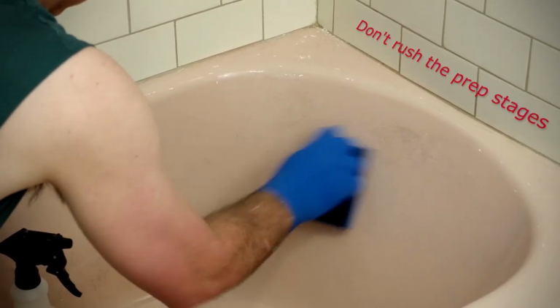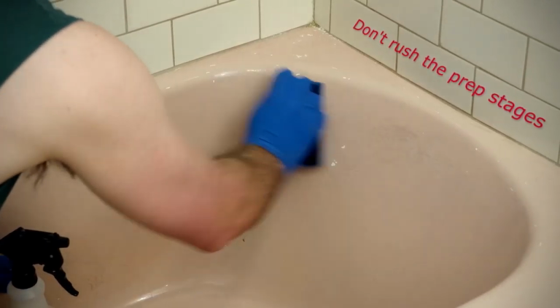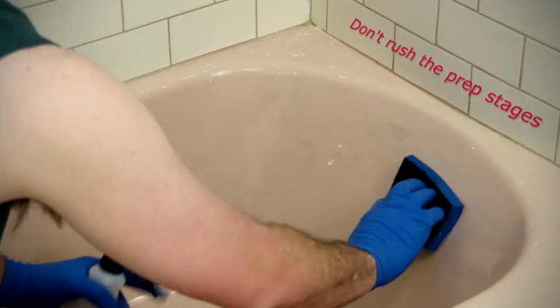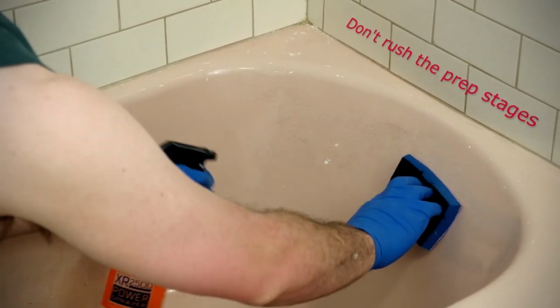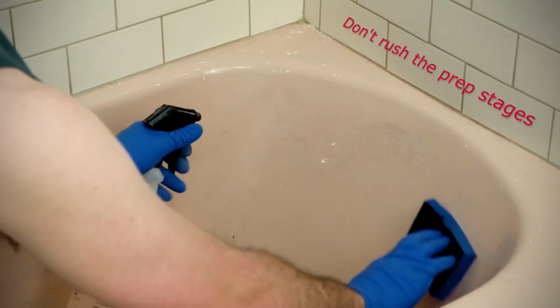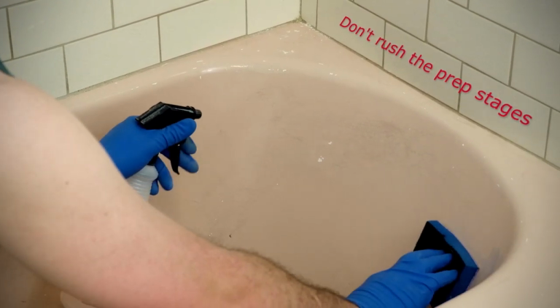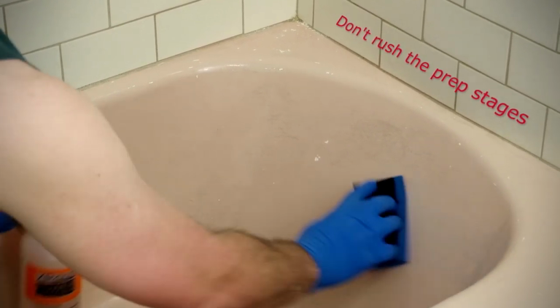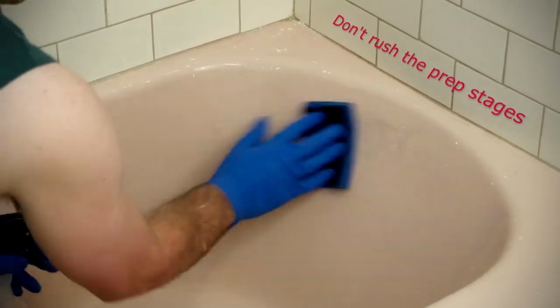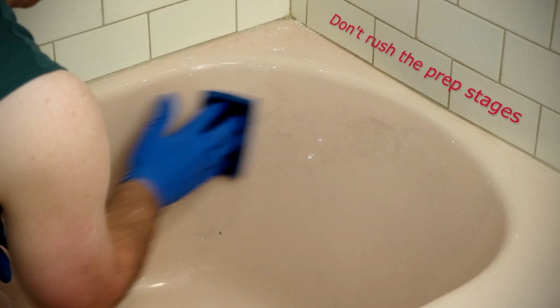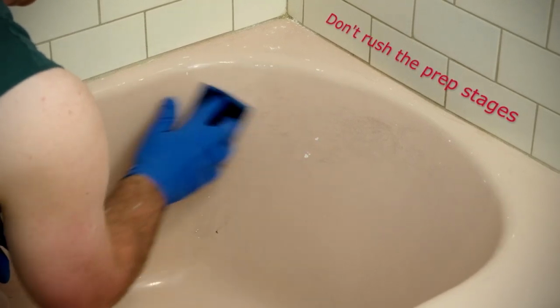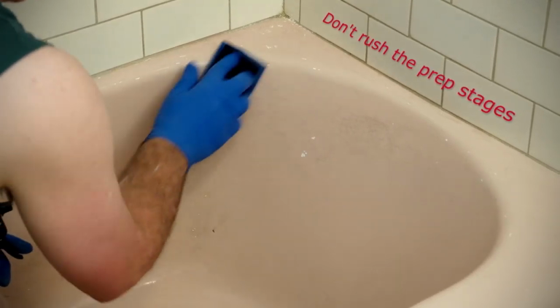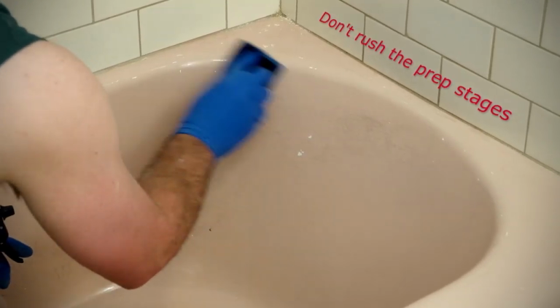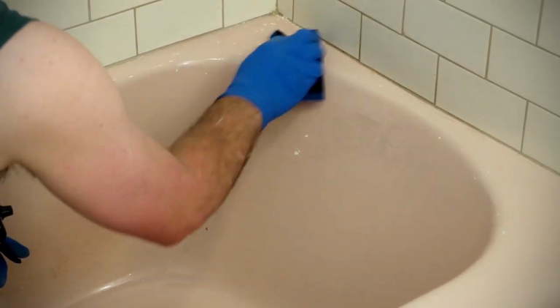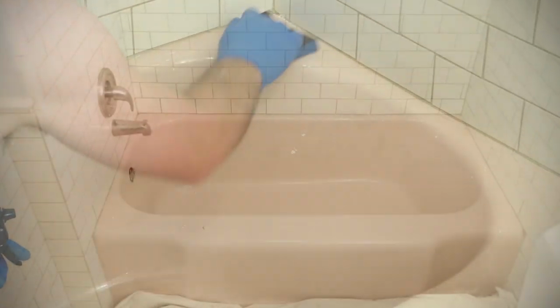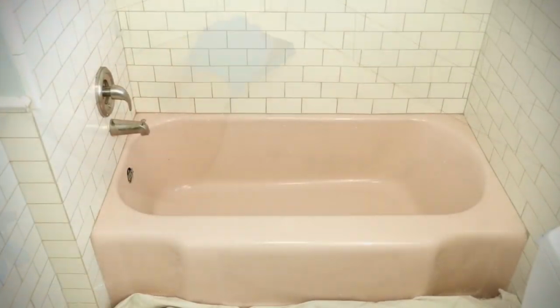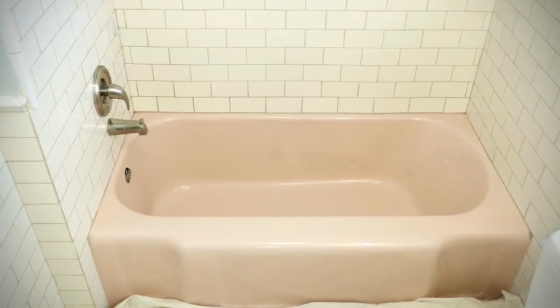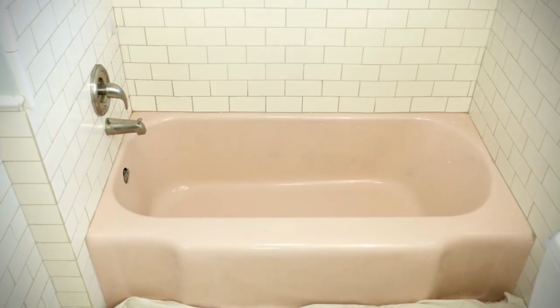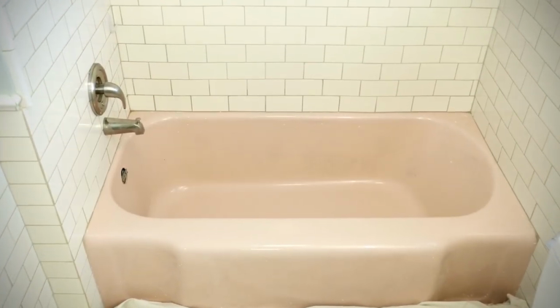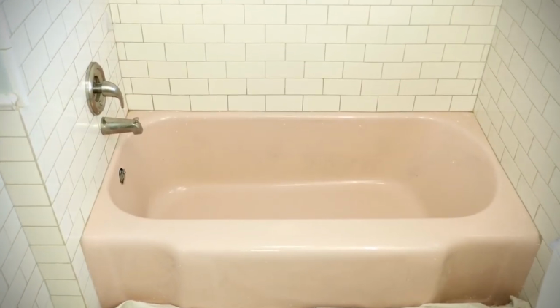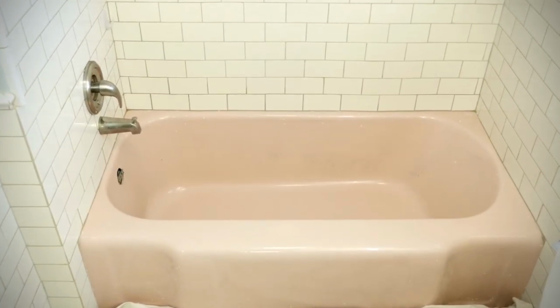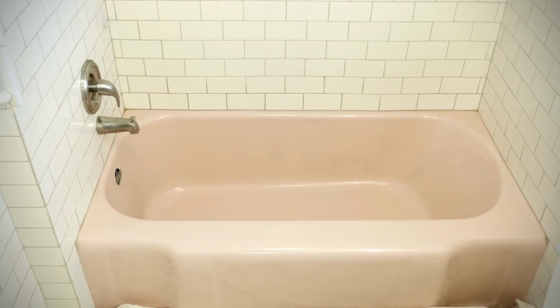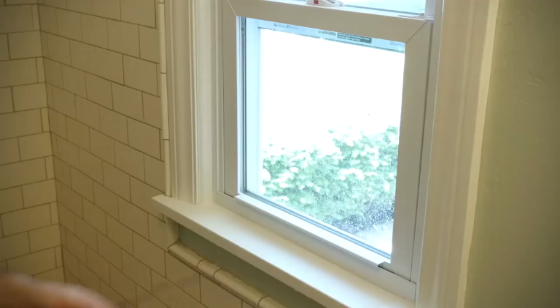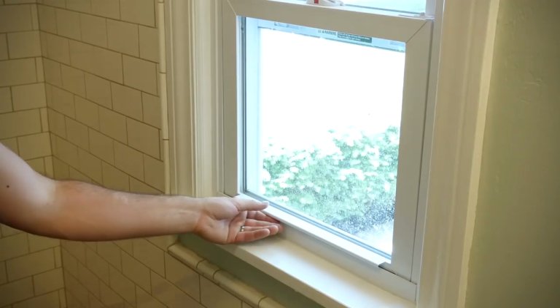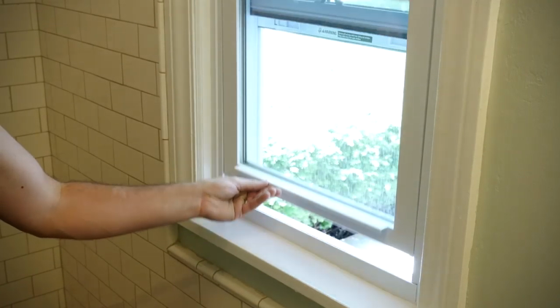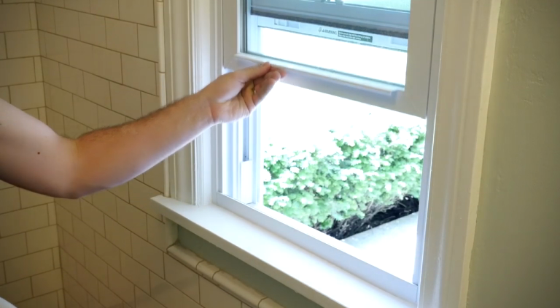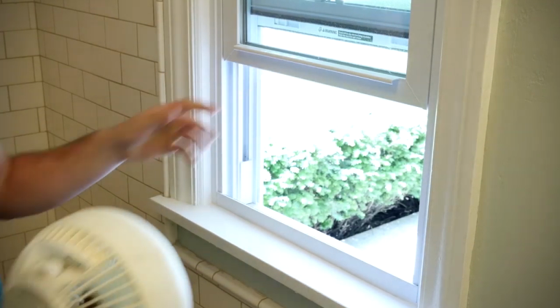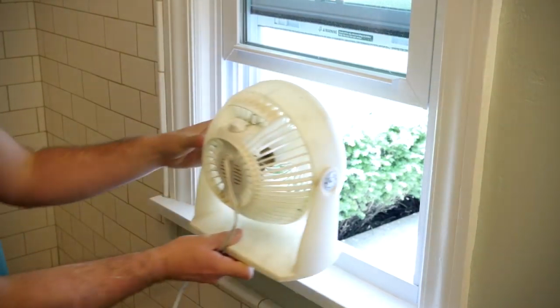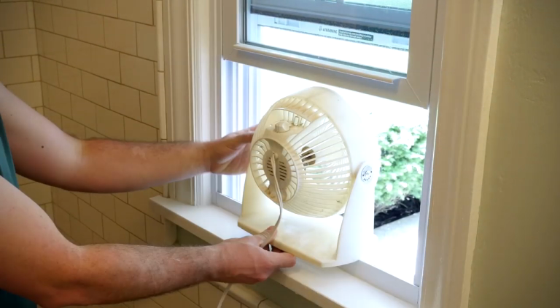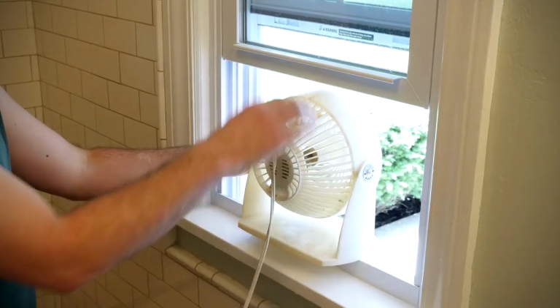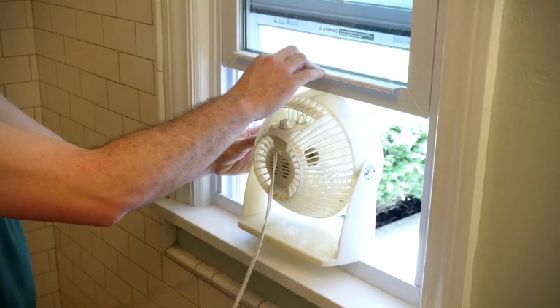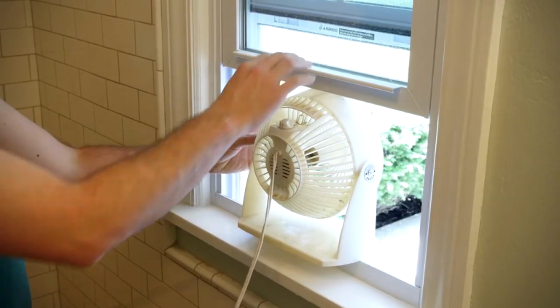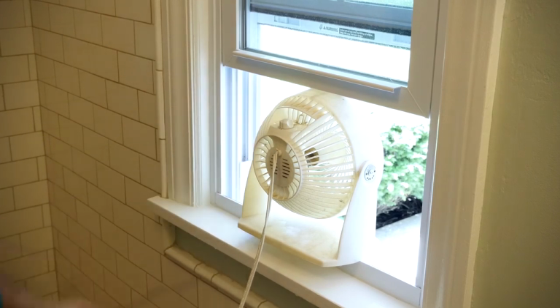Don't rush the prep stages. Prepping correctly will greatly improve the performance of the new paint. Before beginning painting, allow the tub to dry and ensure the area is well ventilated by opening windows and using fans.